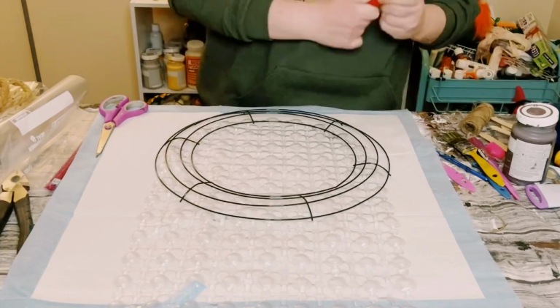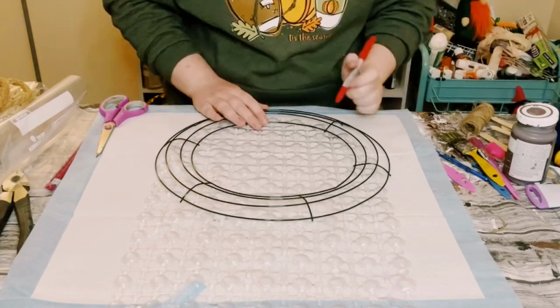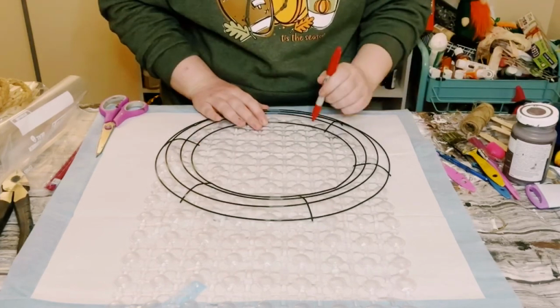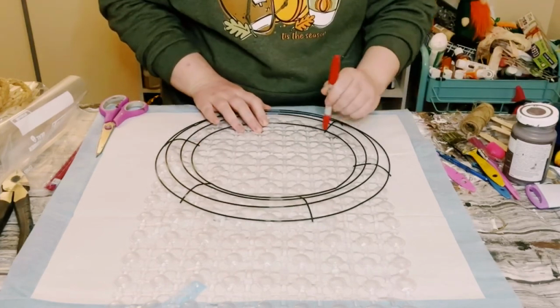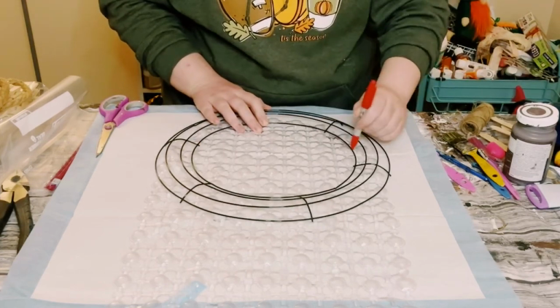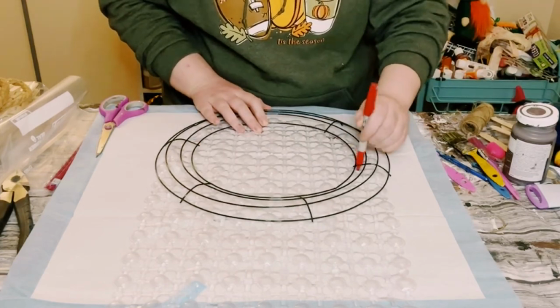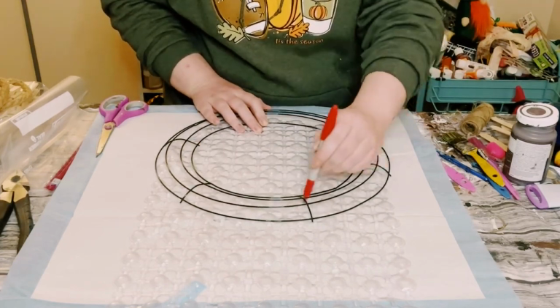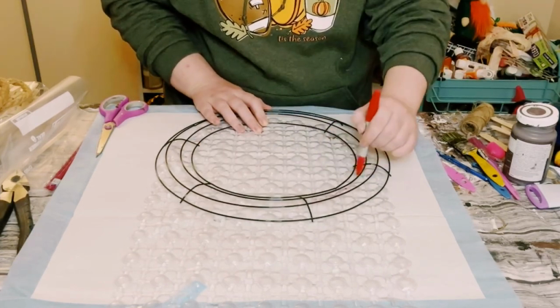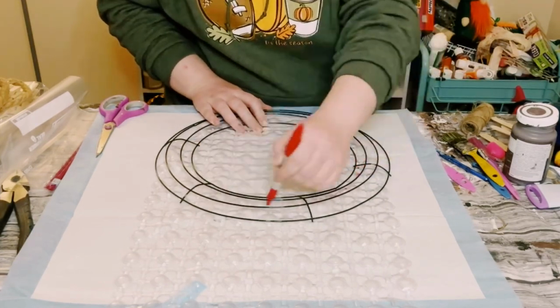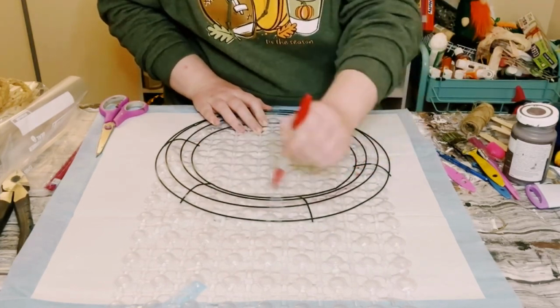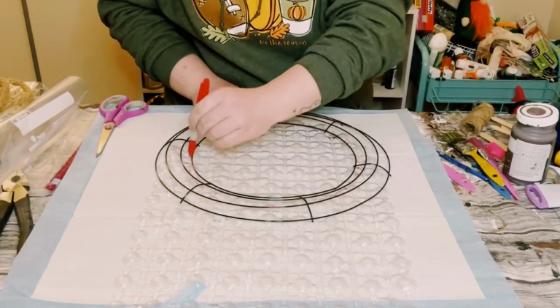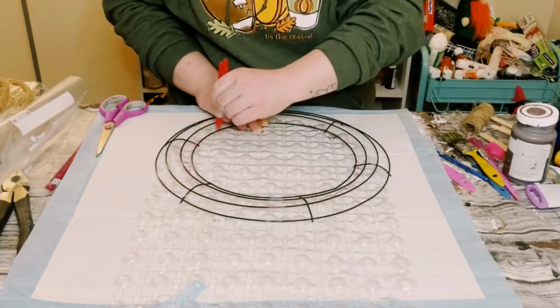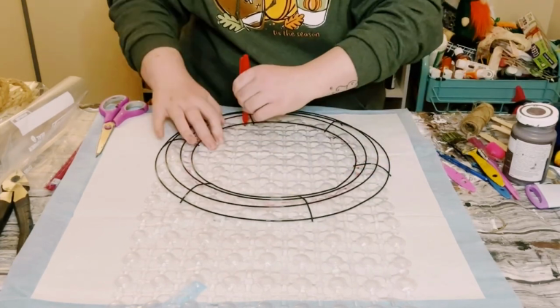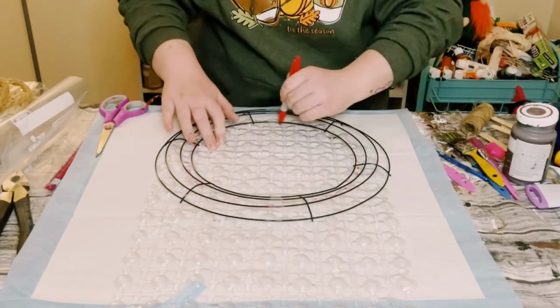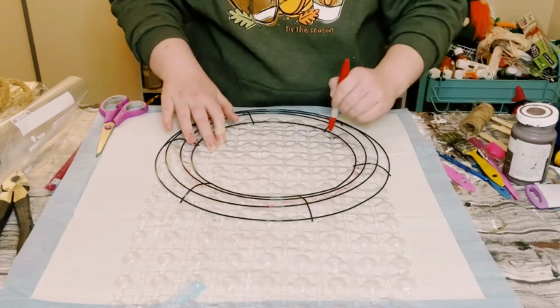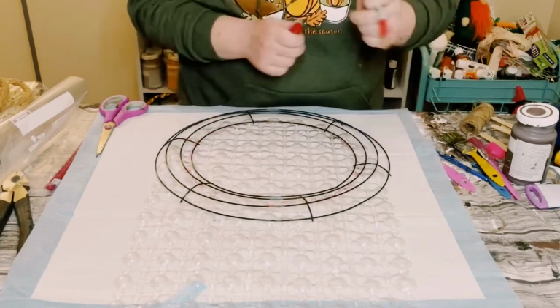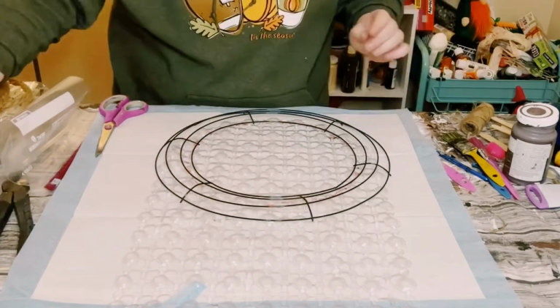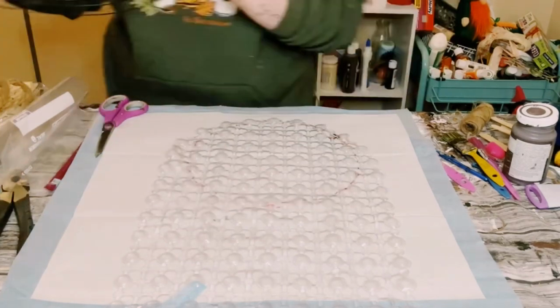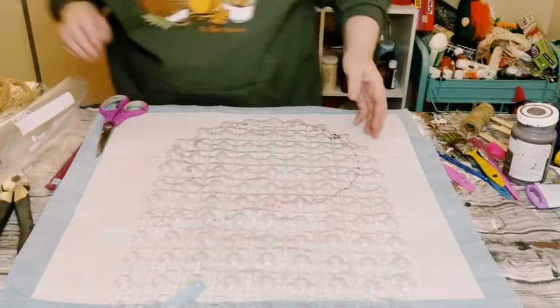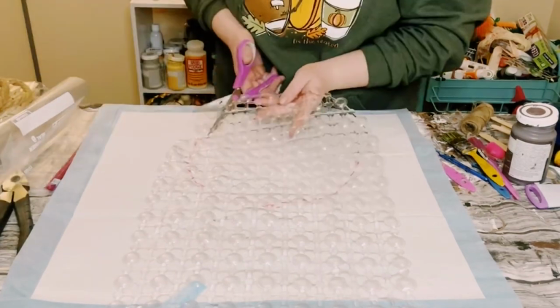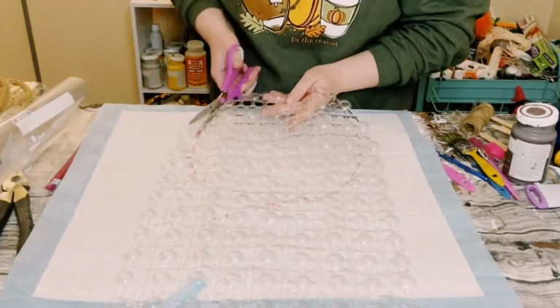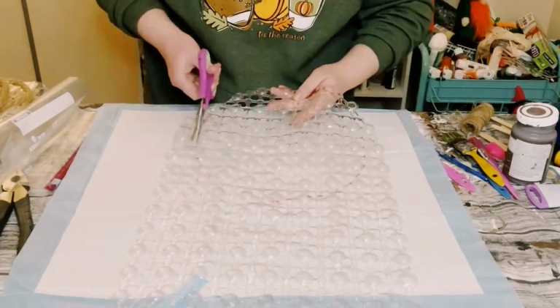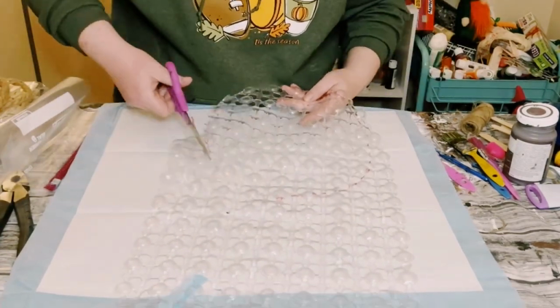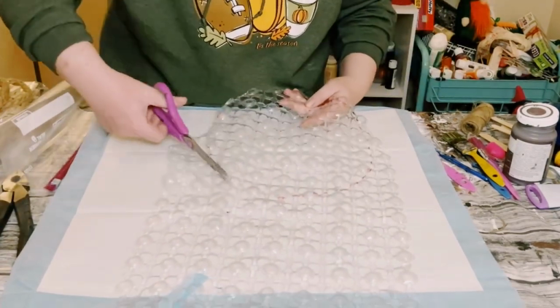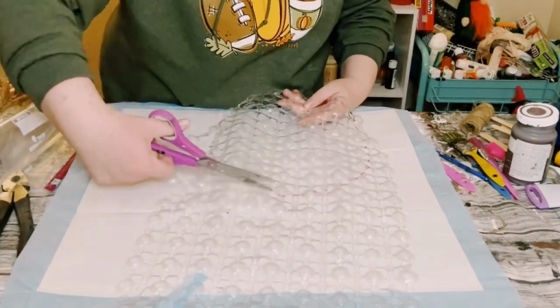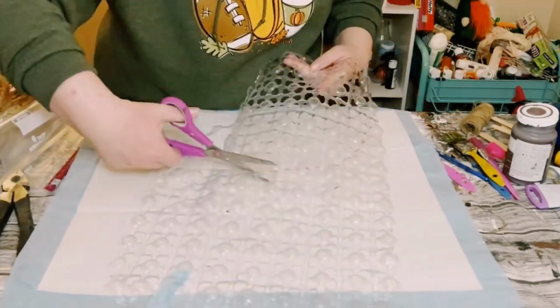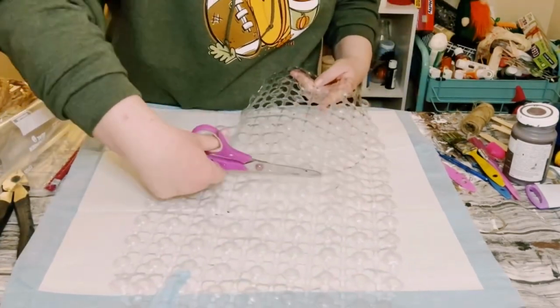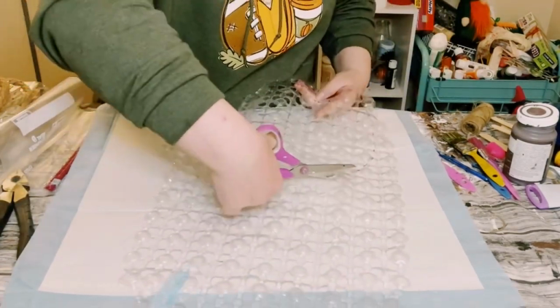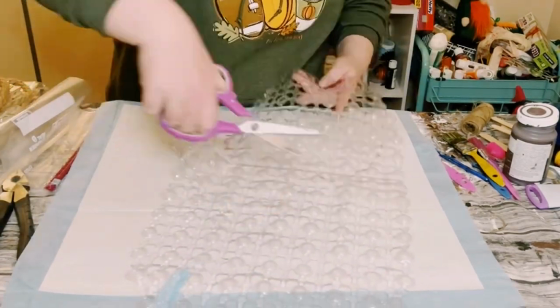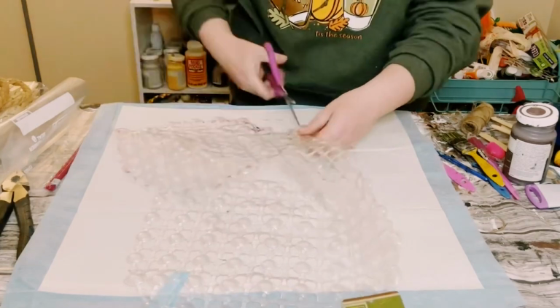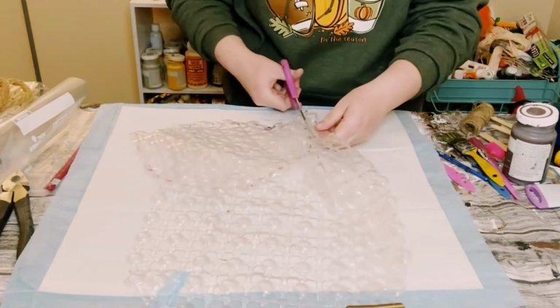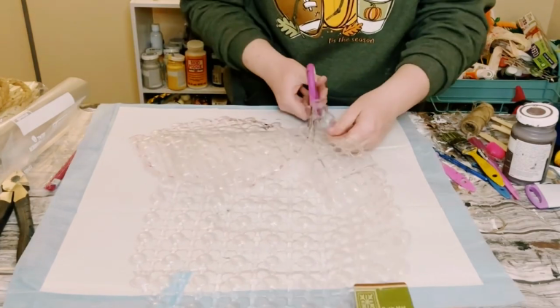Place that right on top of the bath mat and then just trace out the middle section of that wreath frame onto the mat. Once you have that traced out, go ahead and just cut that right out.